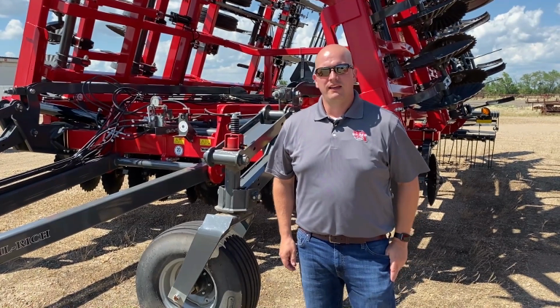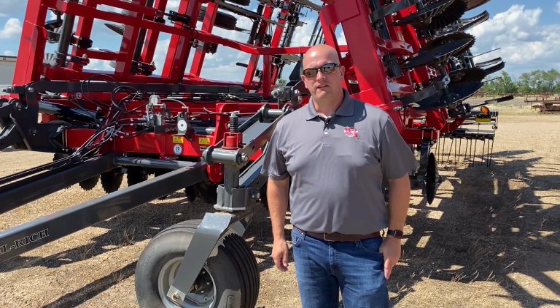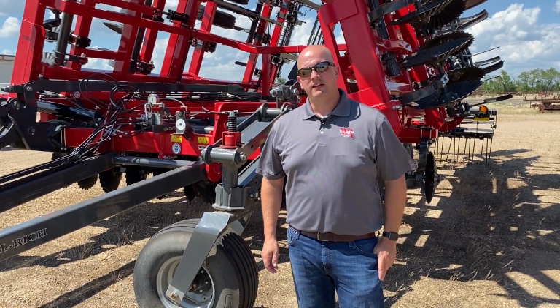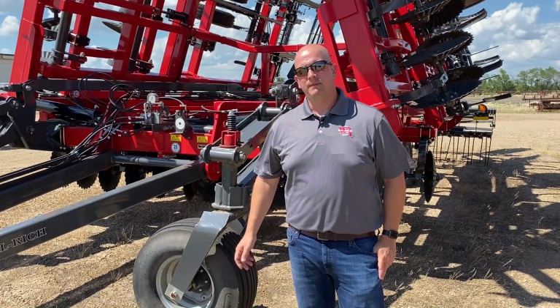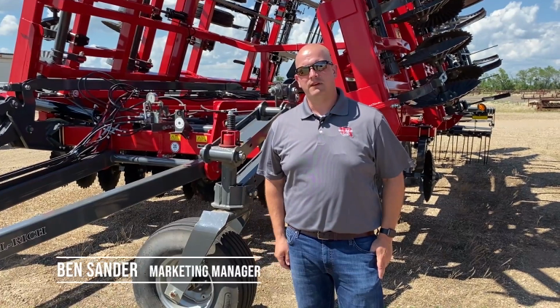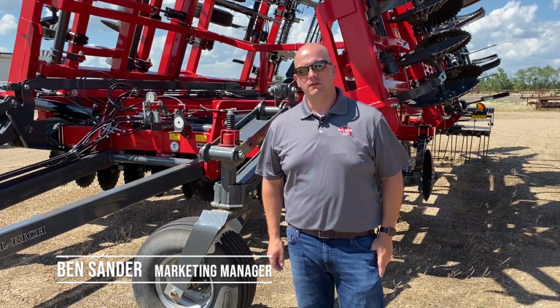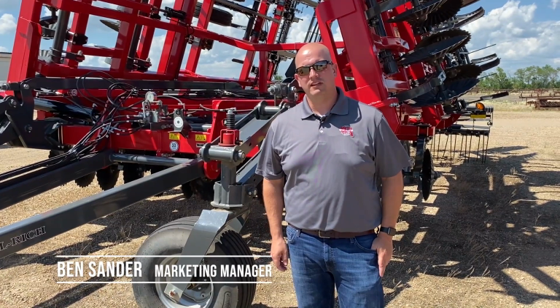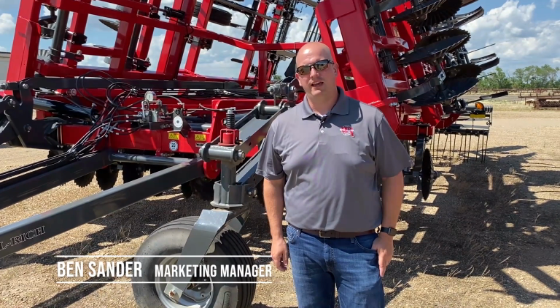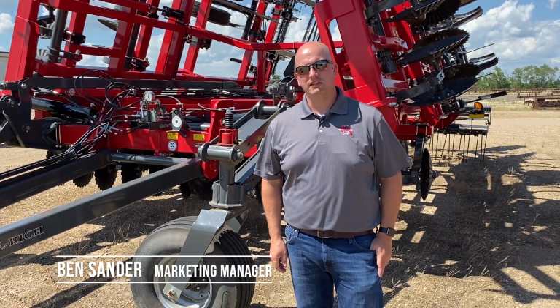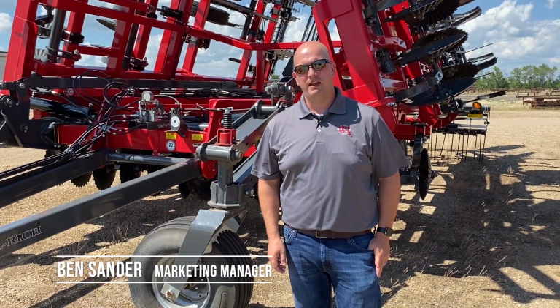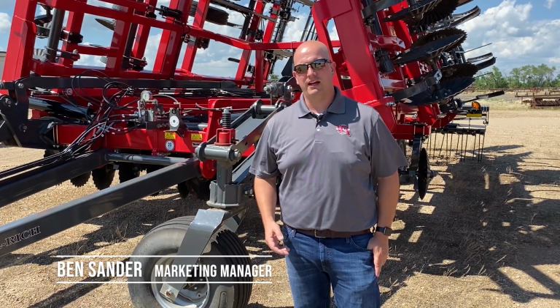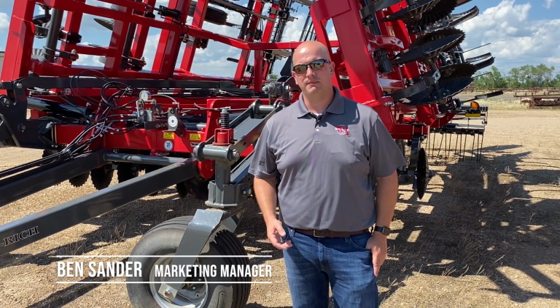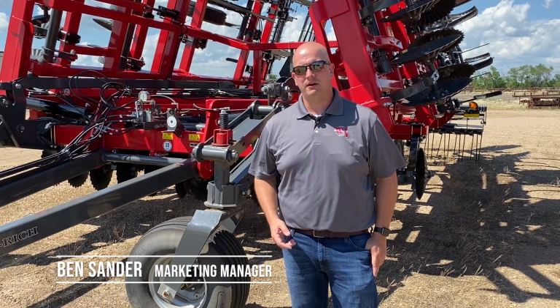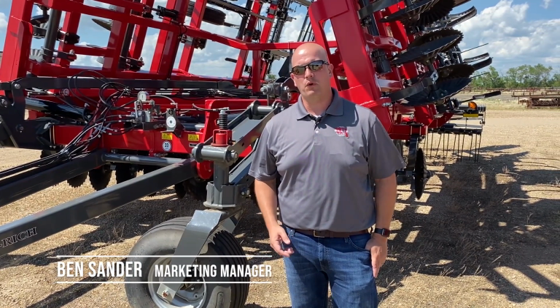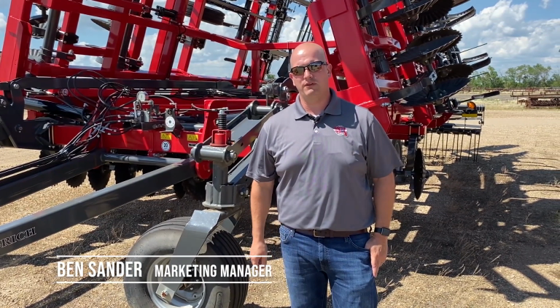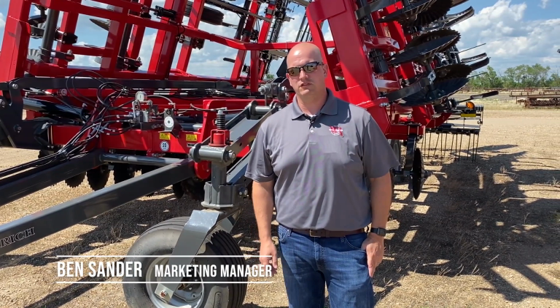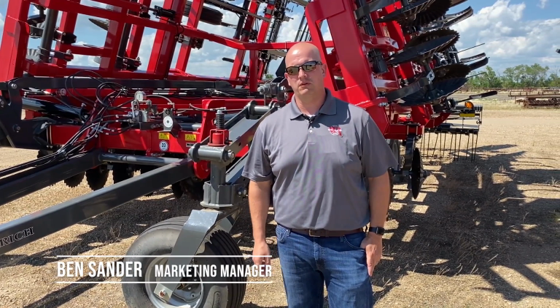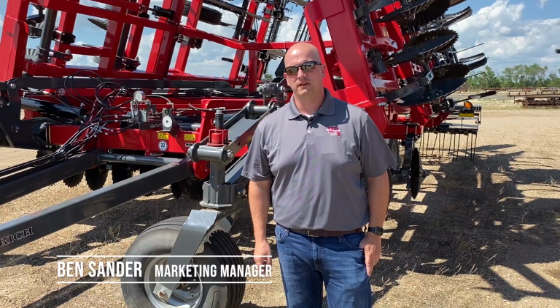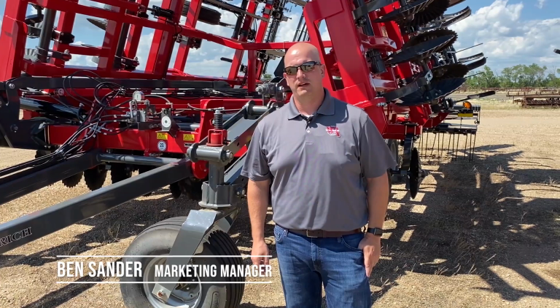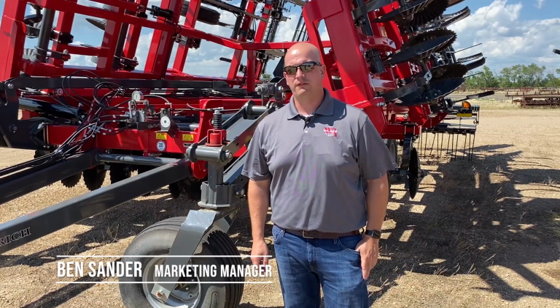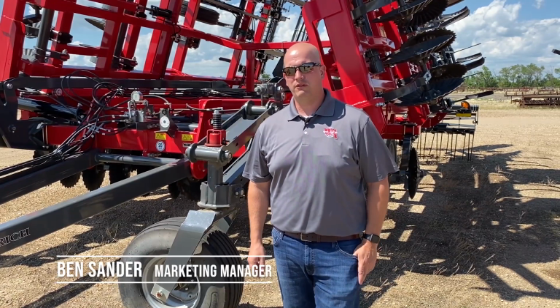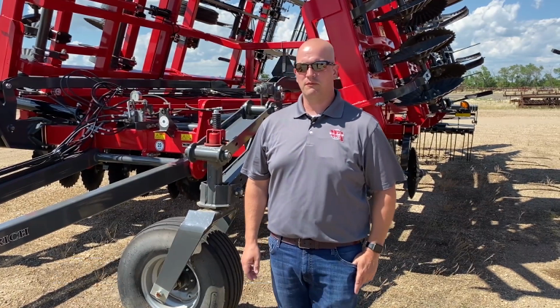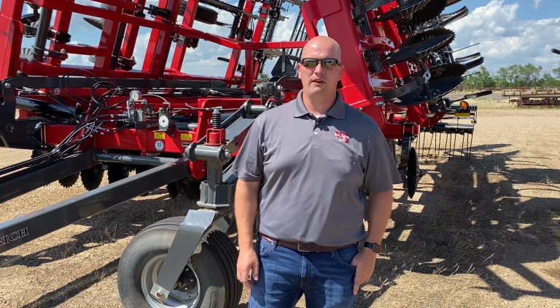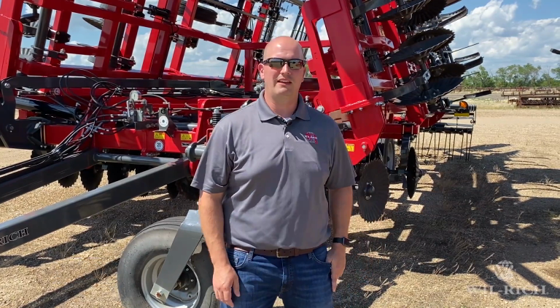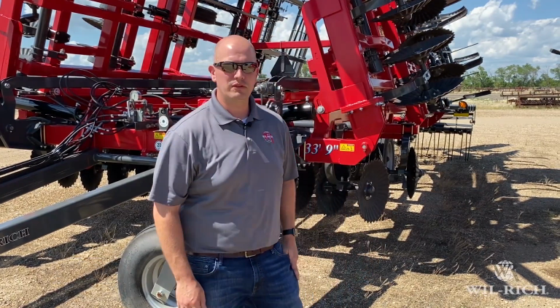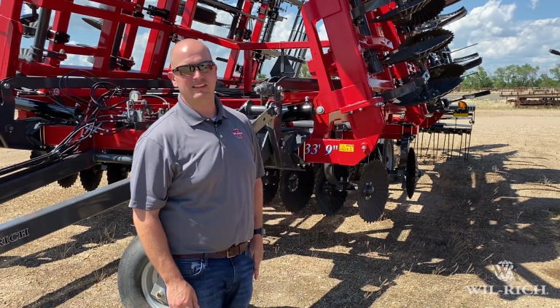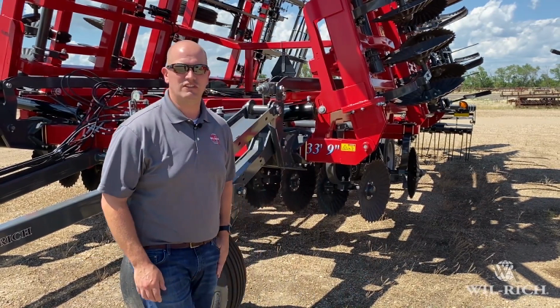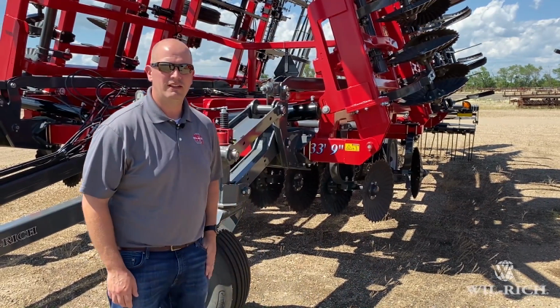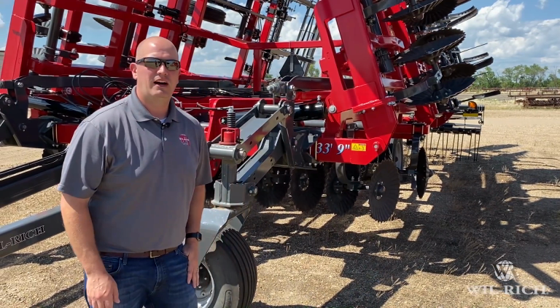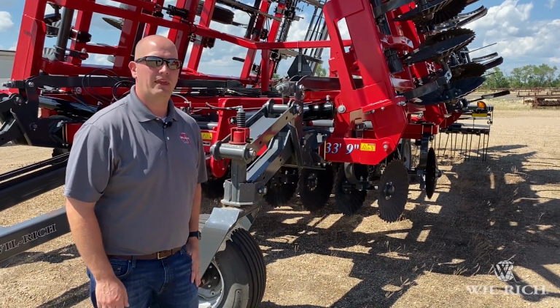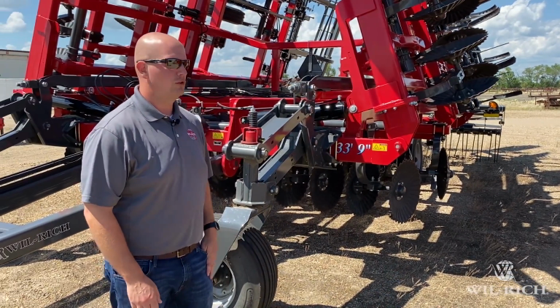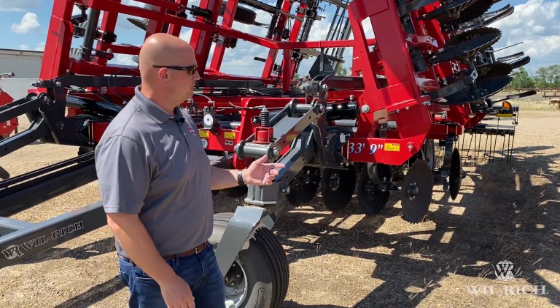Hey everyone, this is Ben from Wilrich. Today we're going to talk a little bit about the 483 Chisel Pro. The 483 Chisel Pro is a double disc chisel — we have two rows of discs.